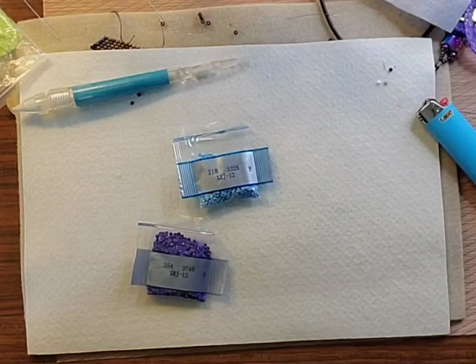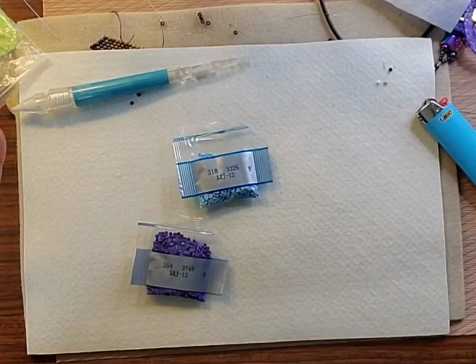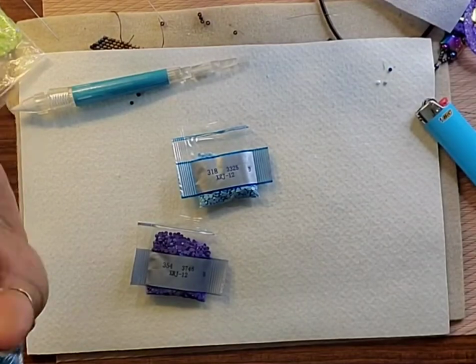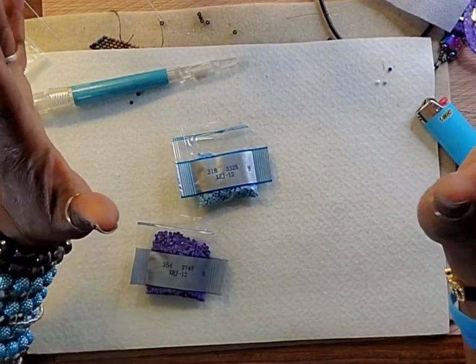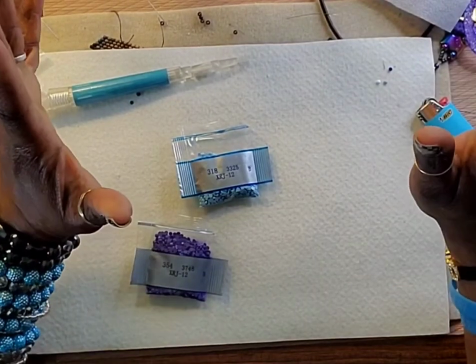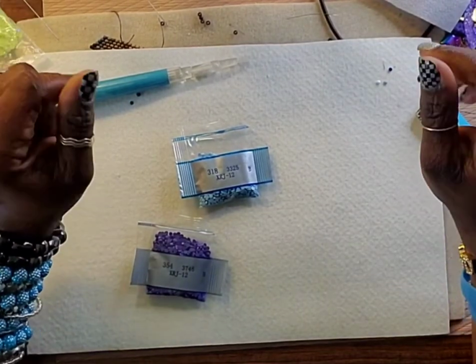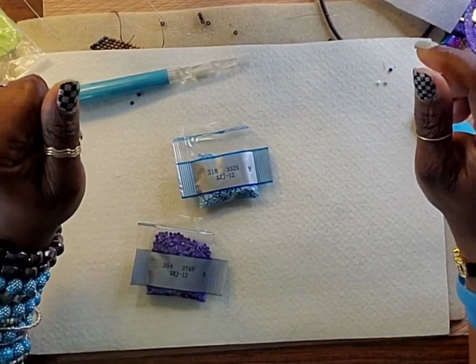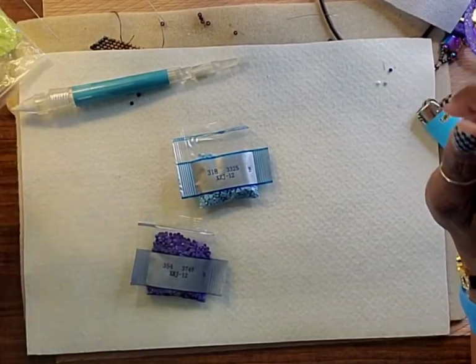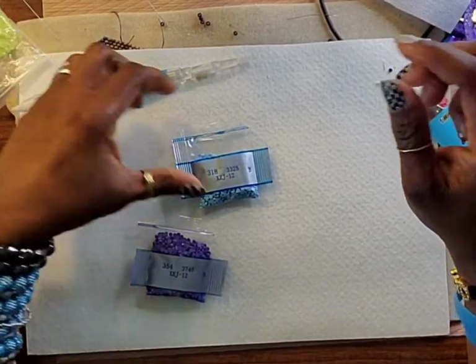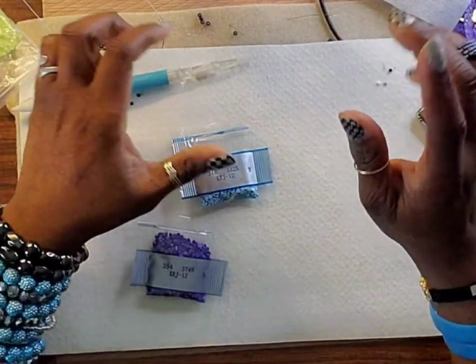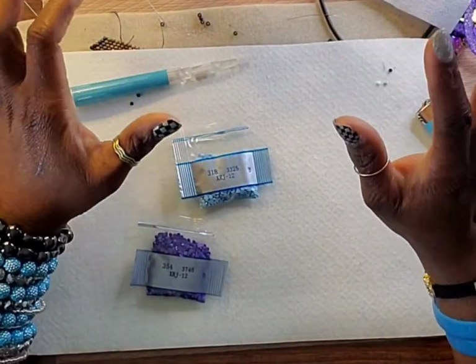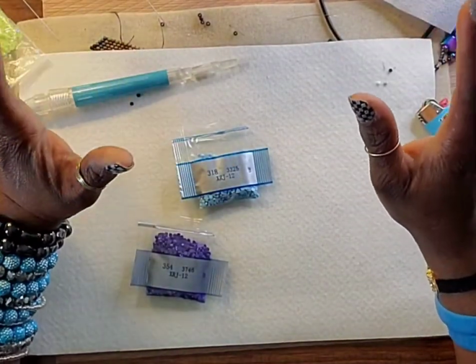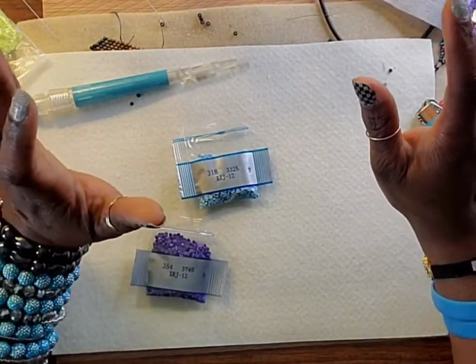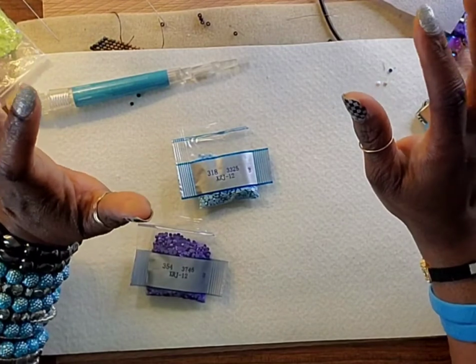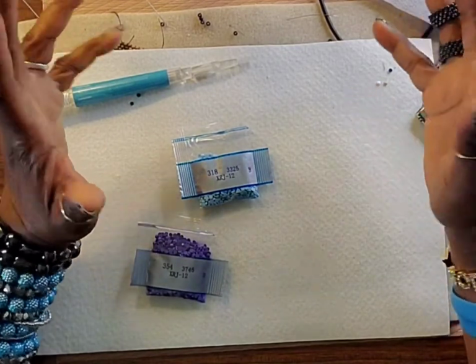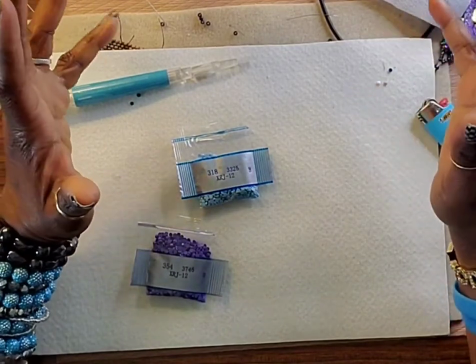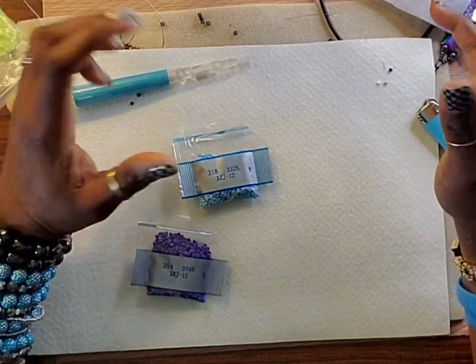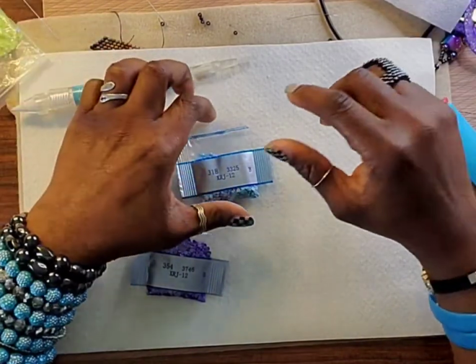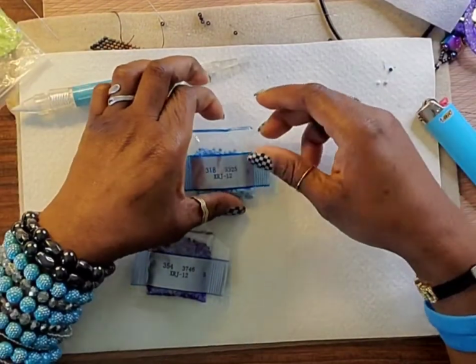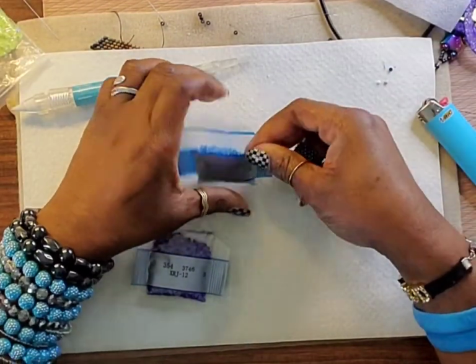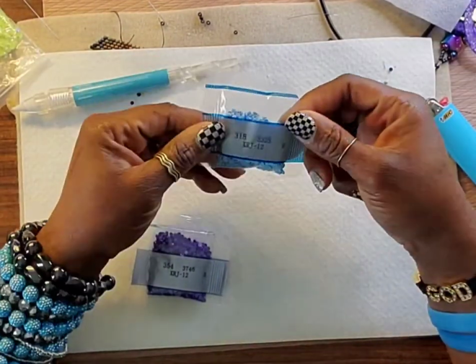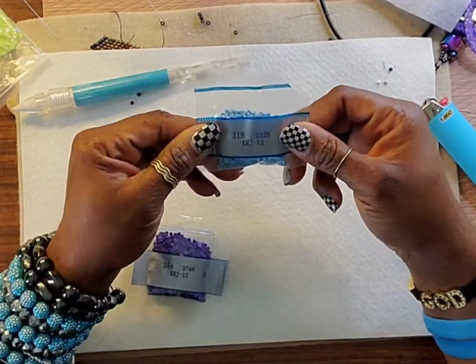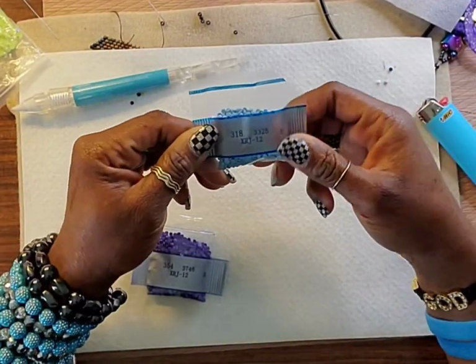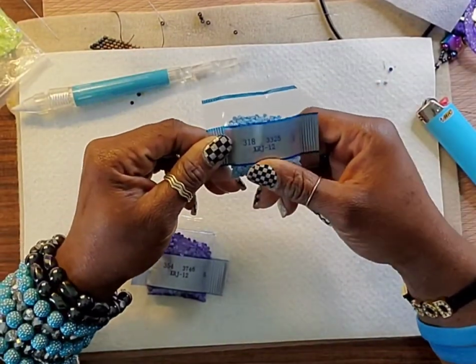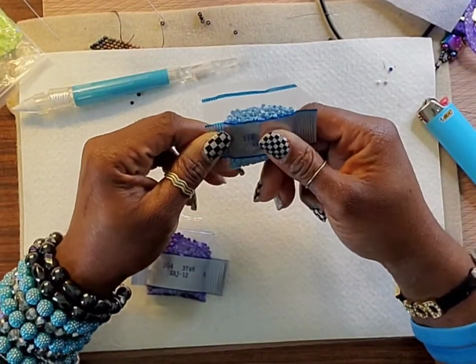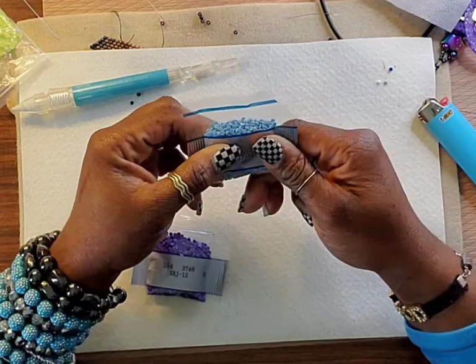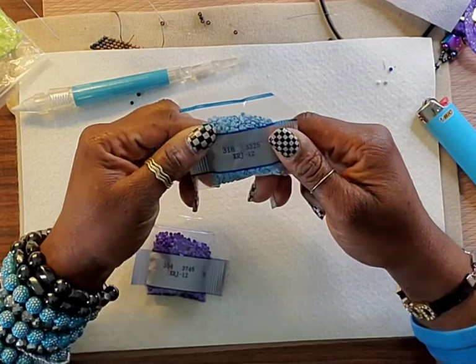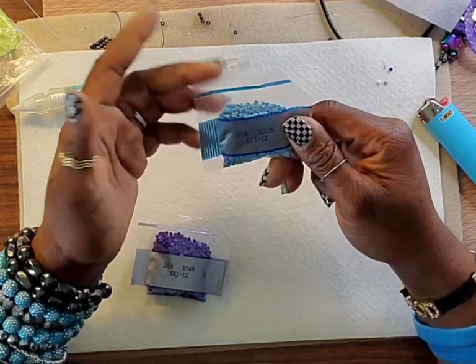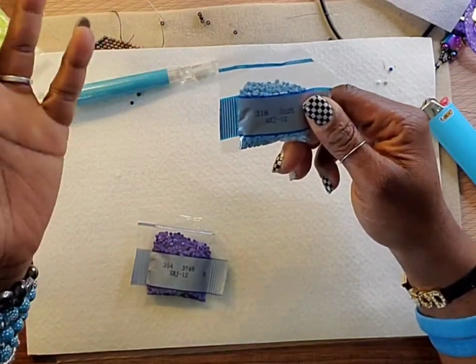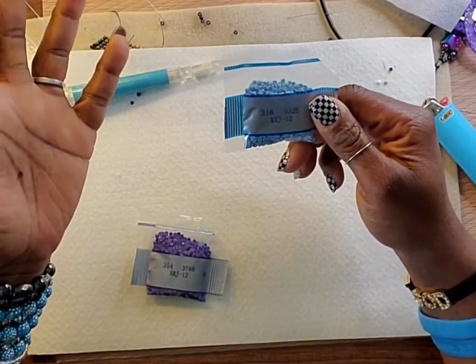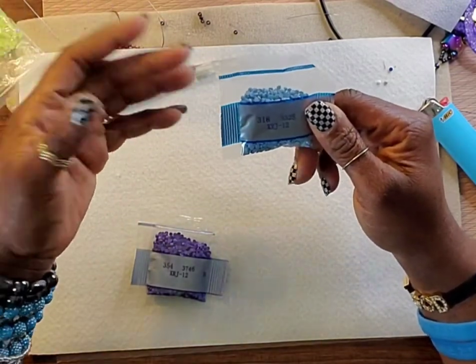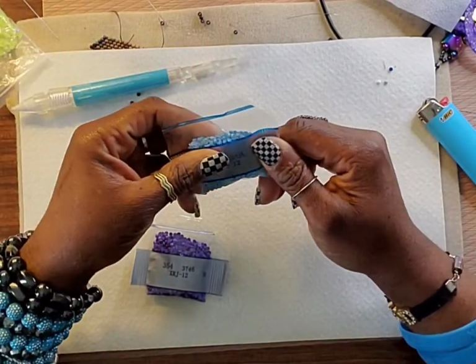Hey you guys, I have a little tip that I wanted to share. I recently purchased diamond painting flatback rhinestones — drills is what they call them.